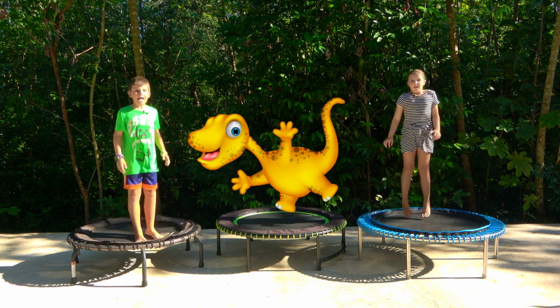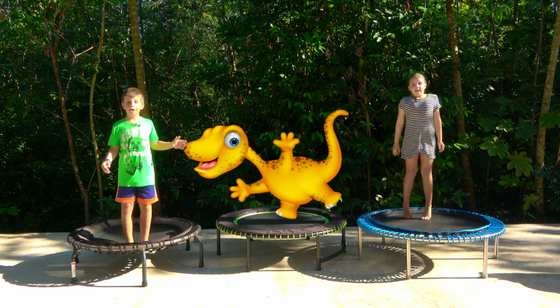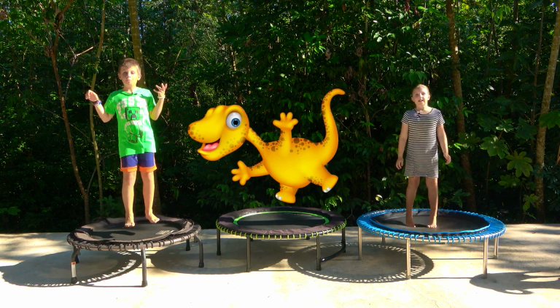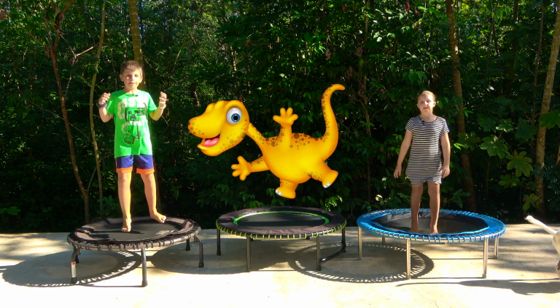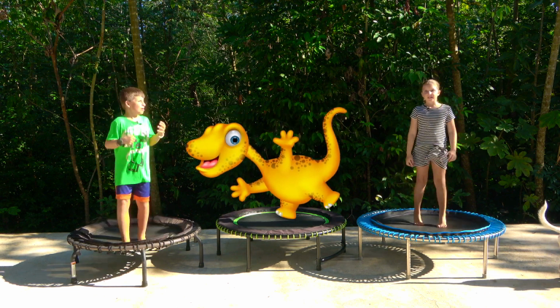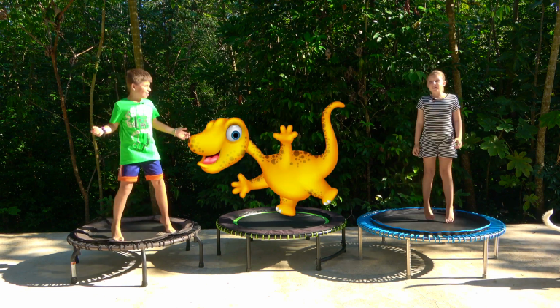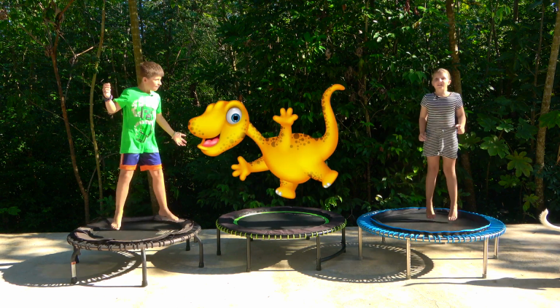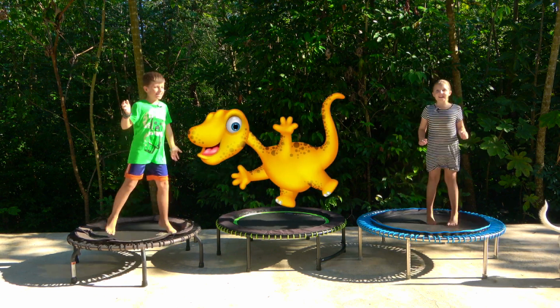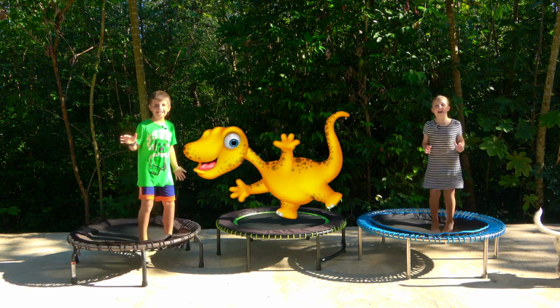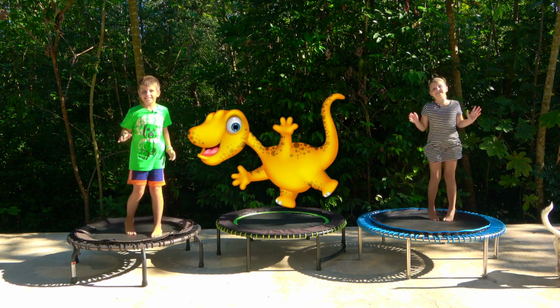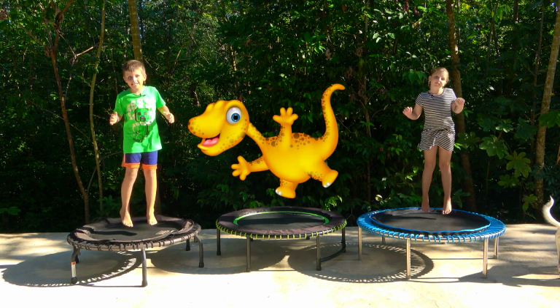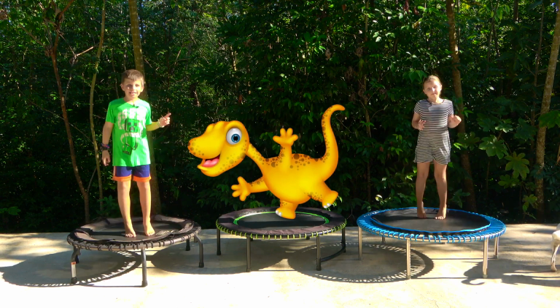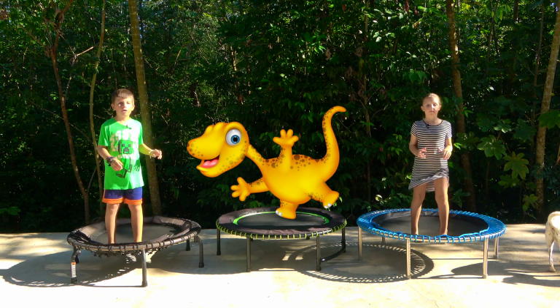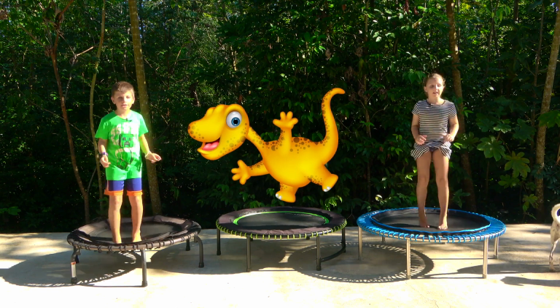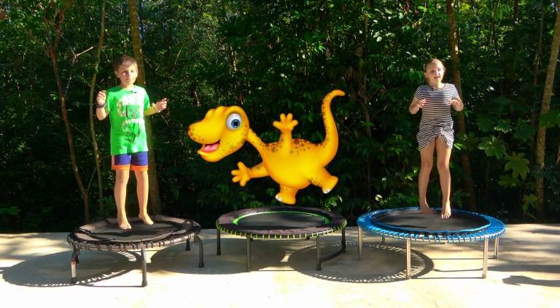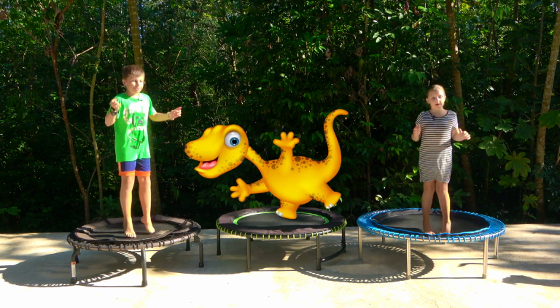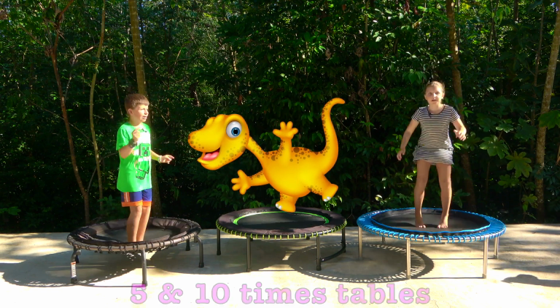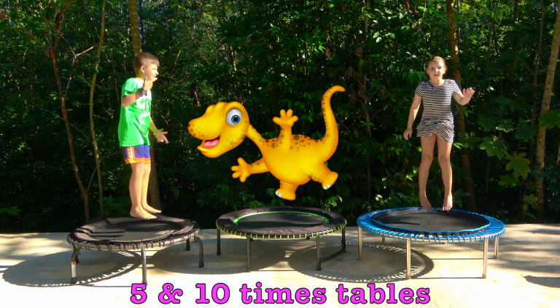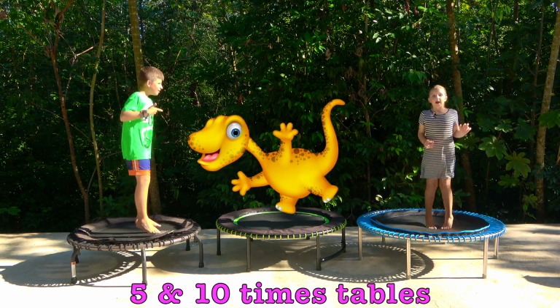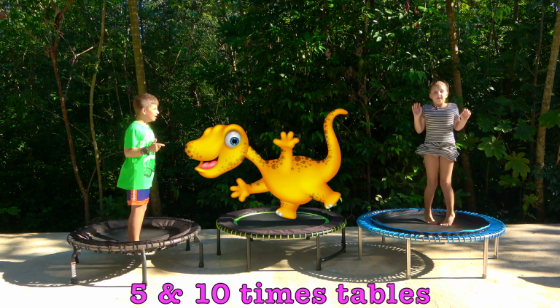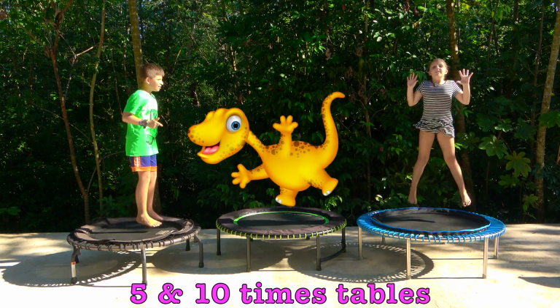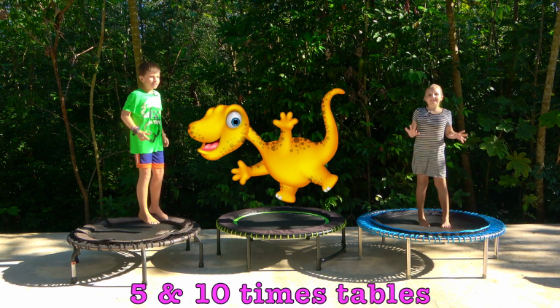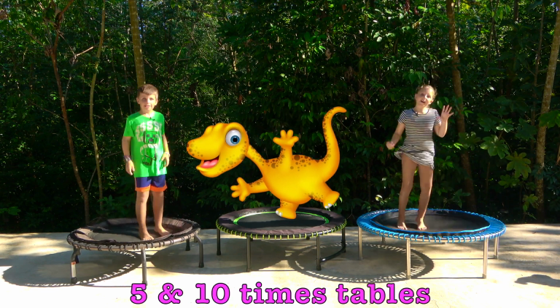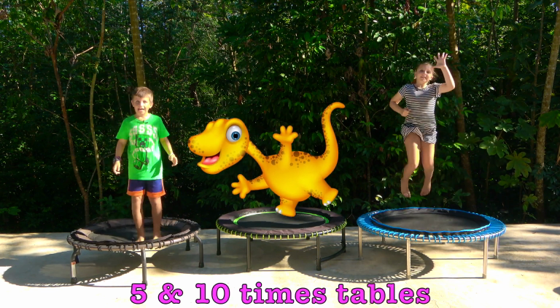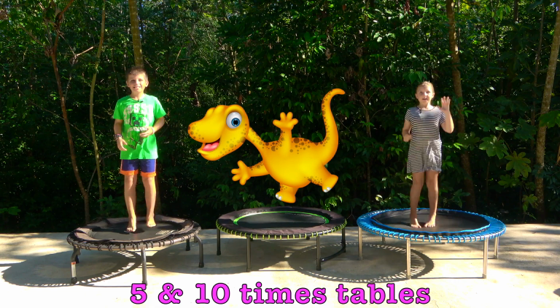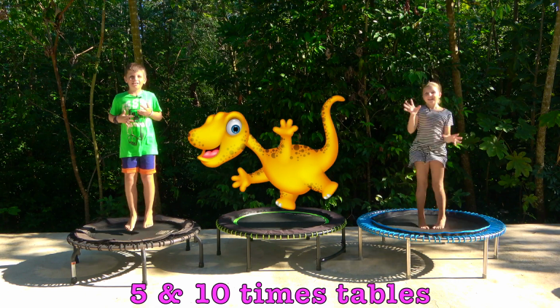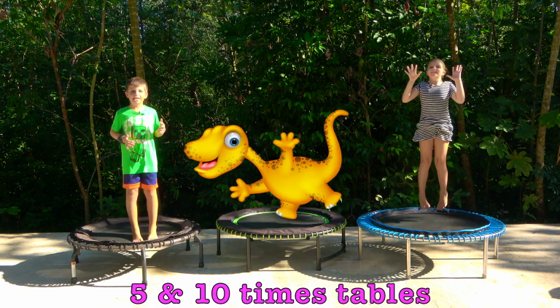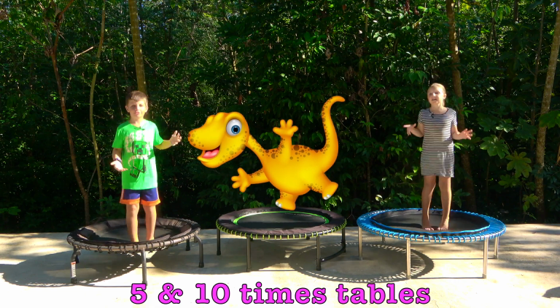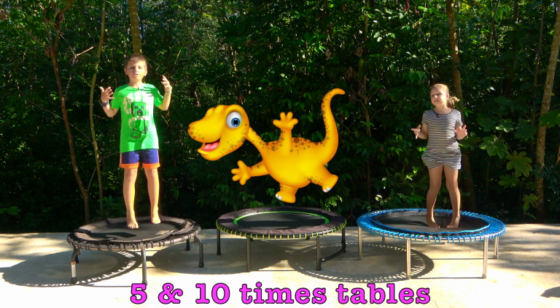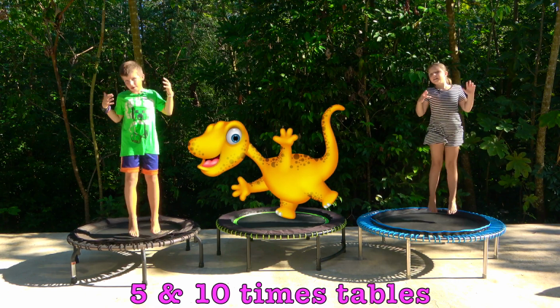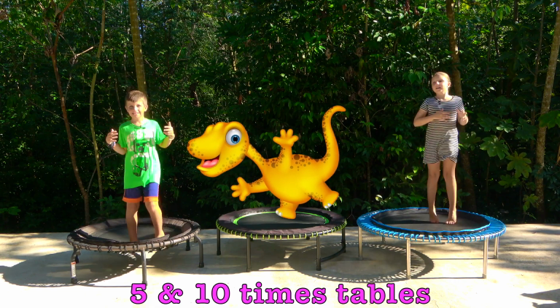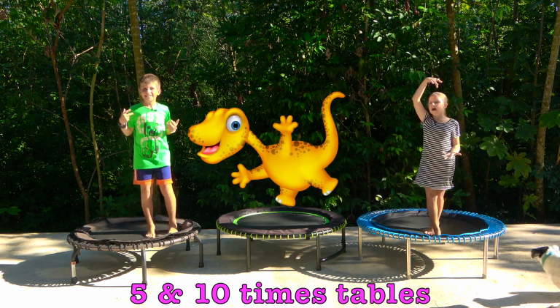Hello and welcome to Sam Farm Fitness Kids! Today is a workout where we will be doing our 5 times tables and our 10 times tables — come and join us! Yes!